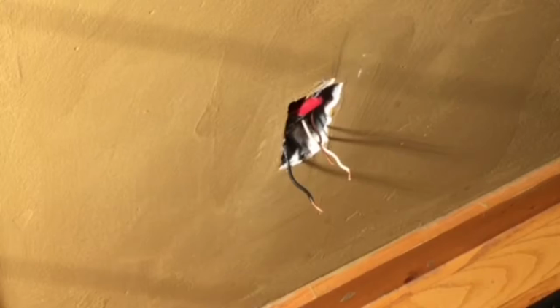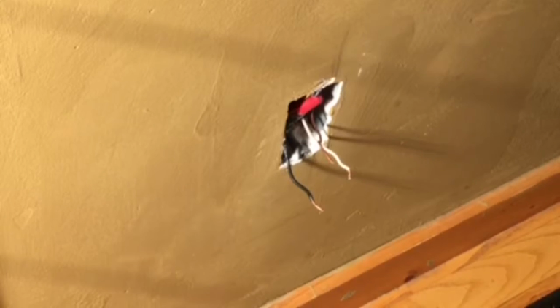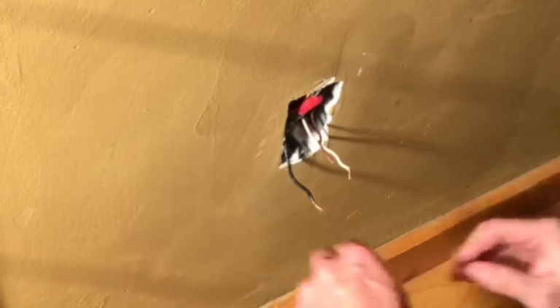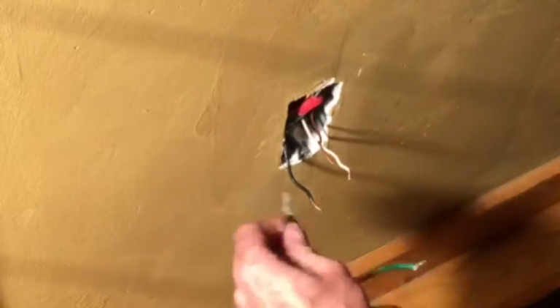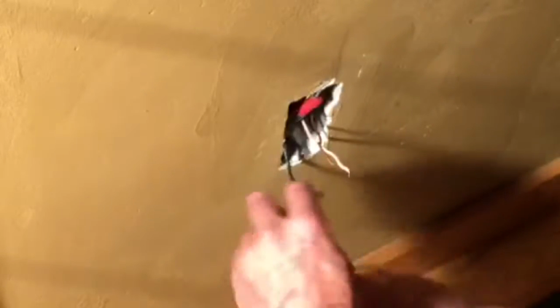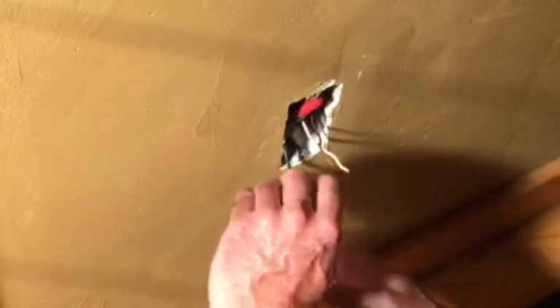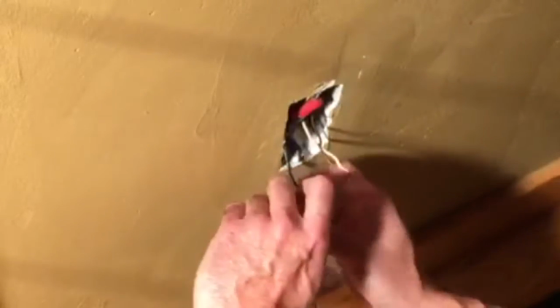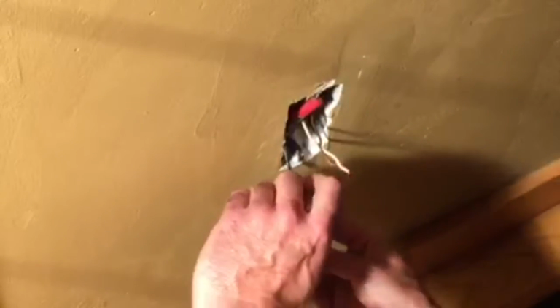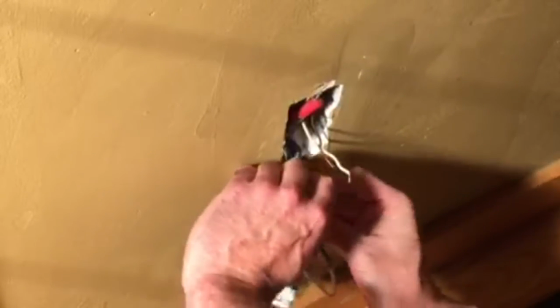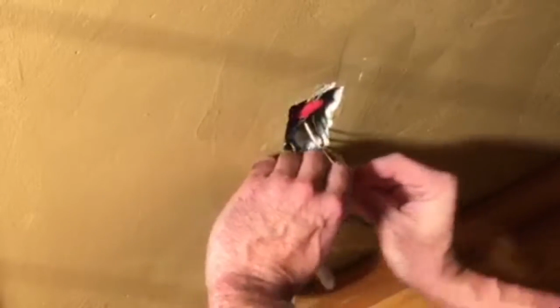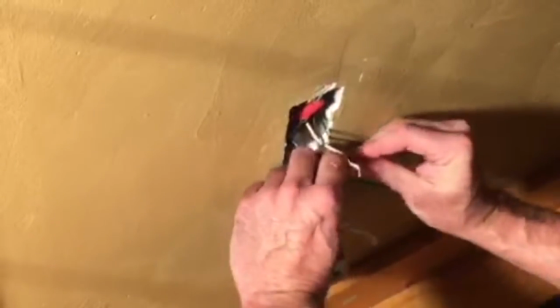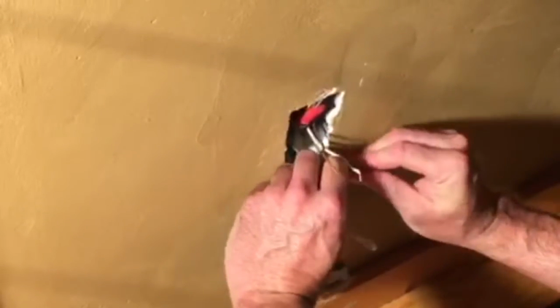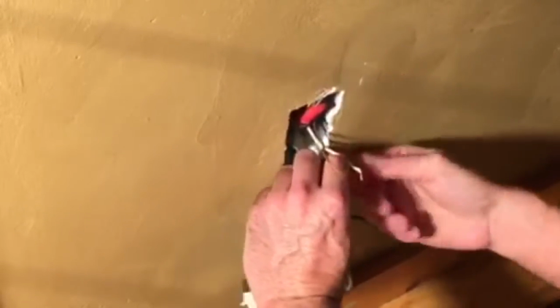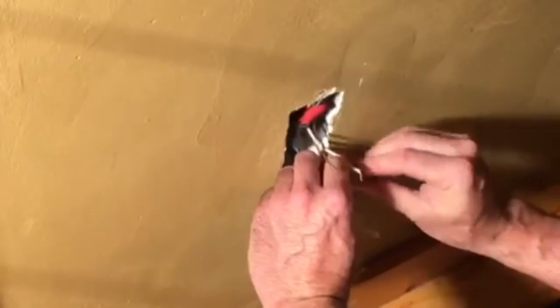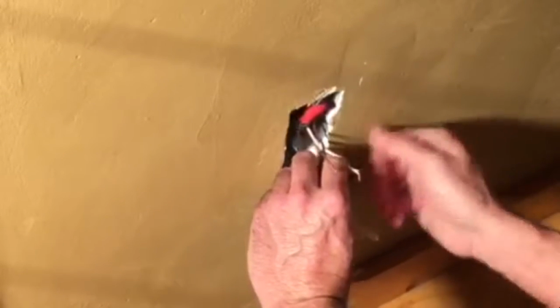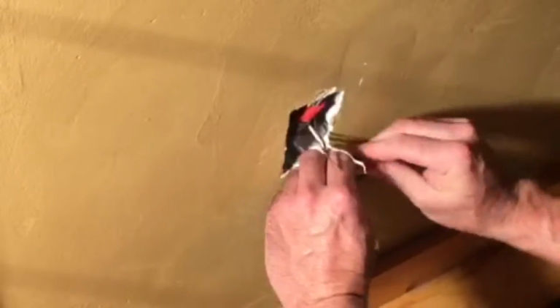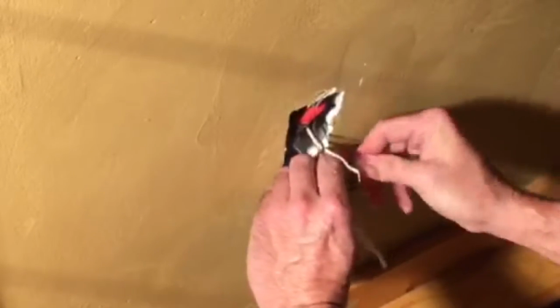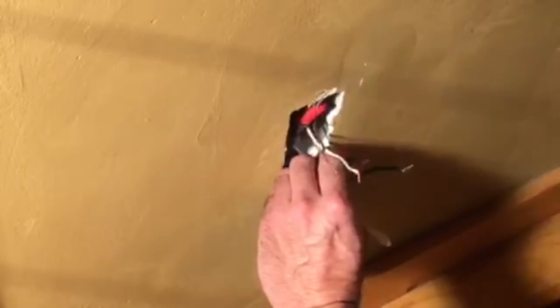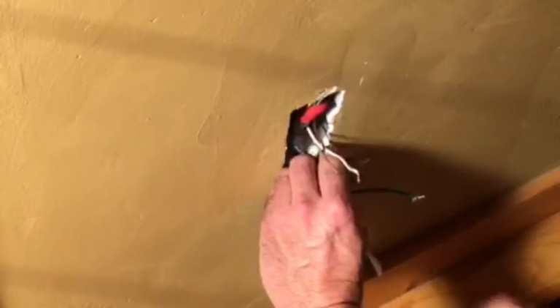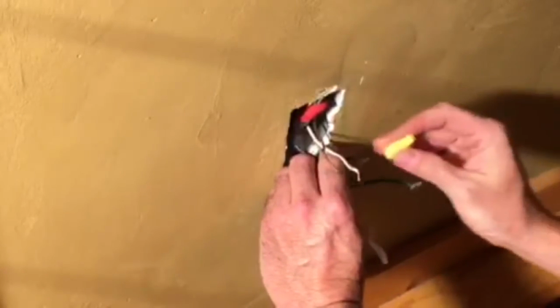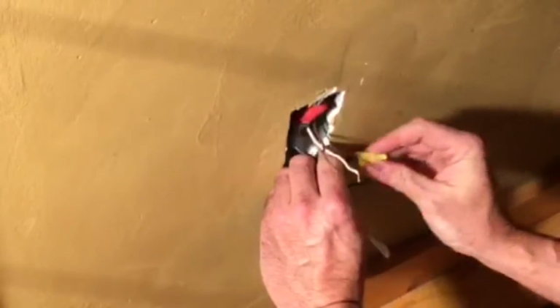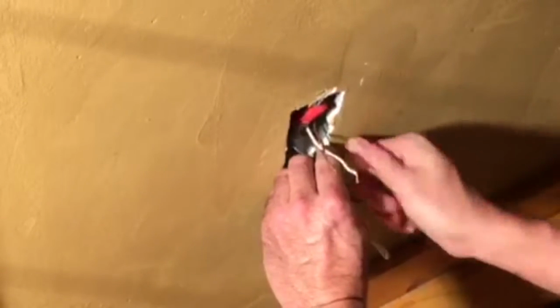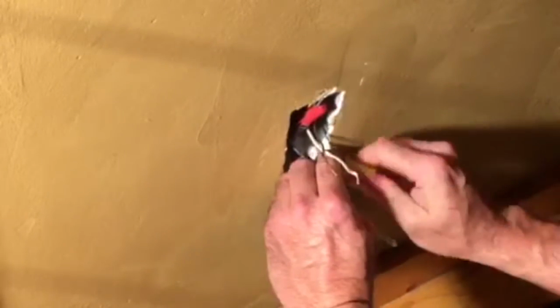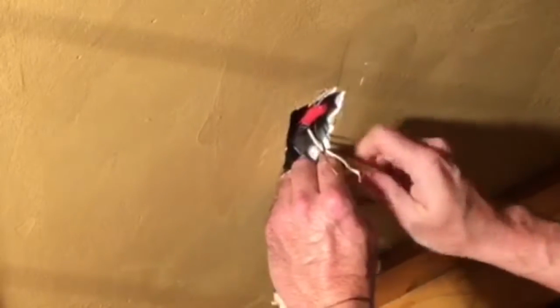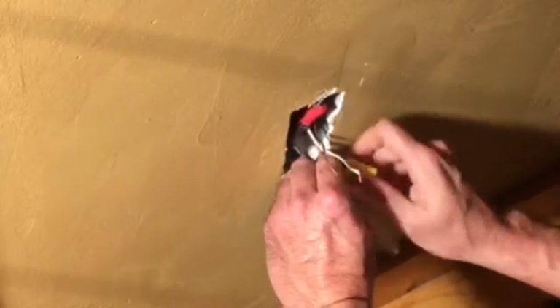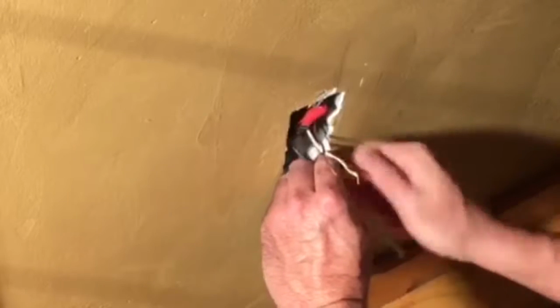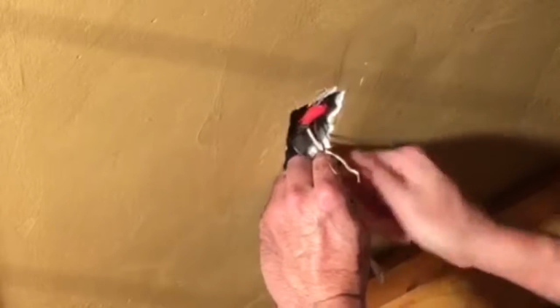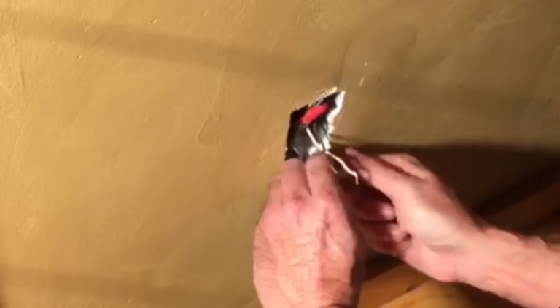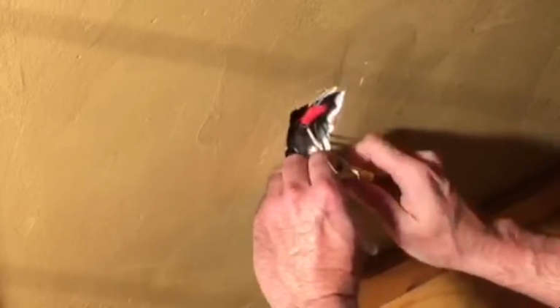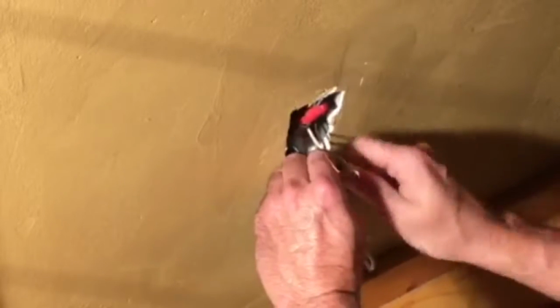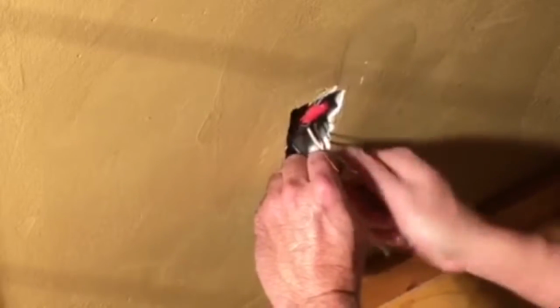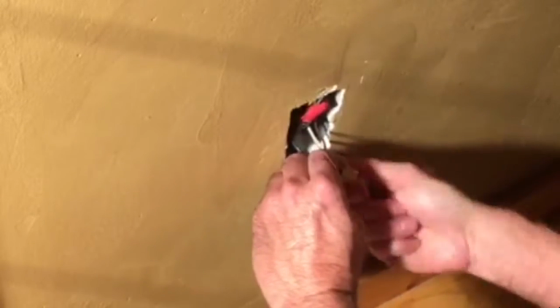When installing the new outlet: black to black, white to white, green to ground. When you're using your wire nuts, make sure that you twist them on all the way so that both wires are actually wrapping around themselves.